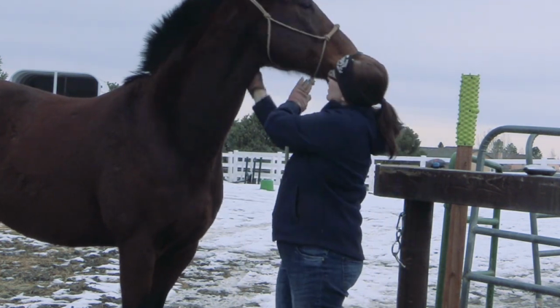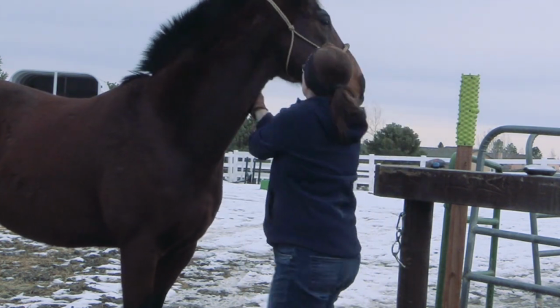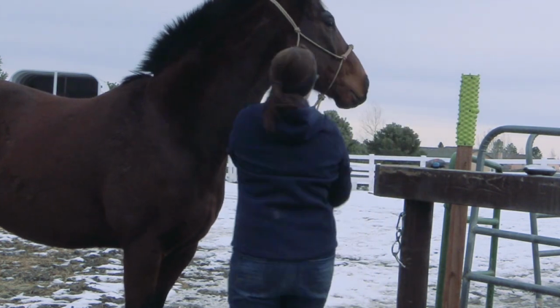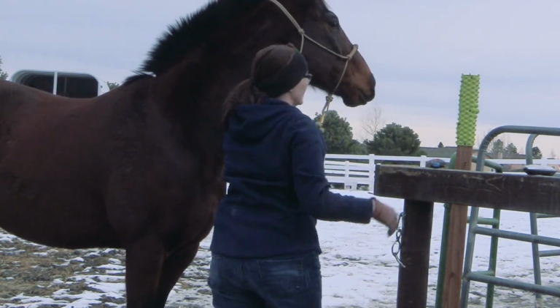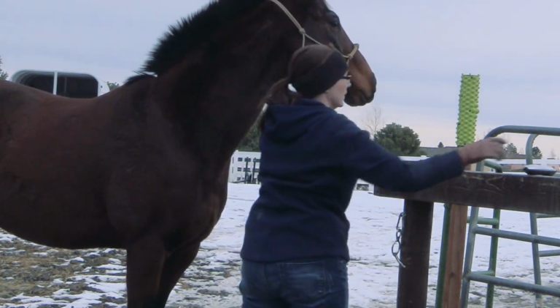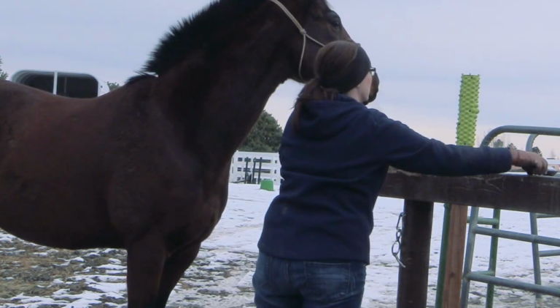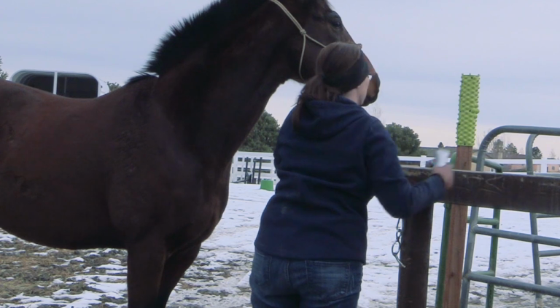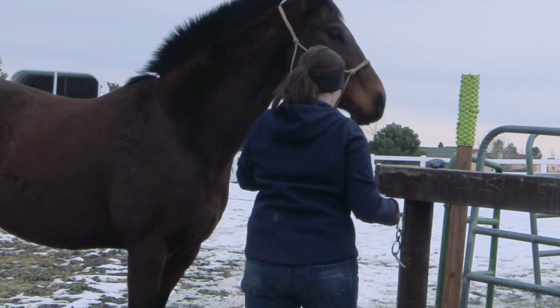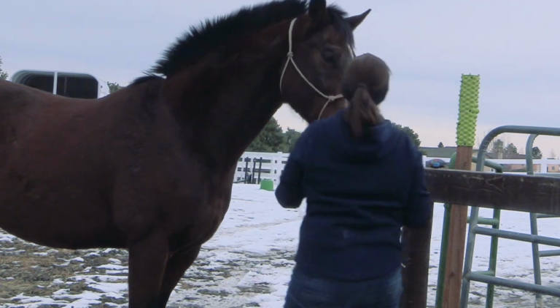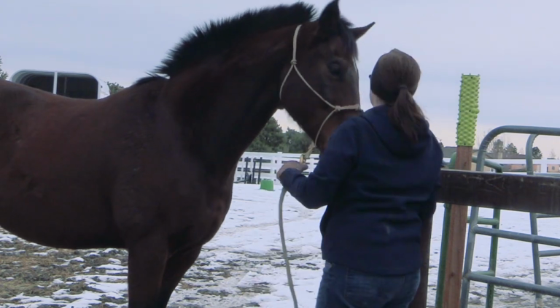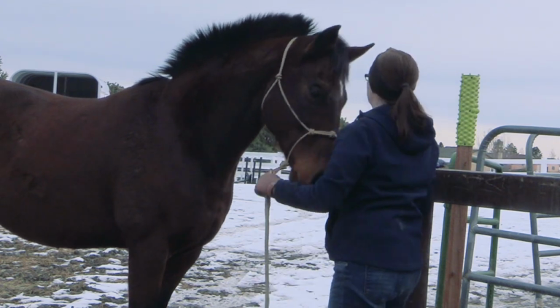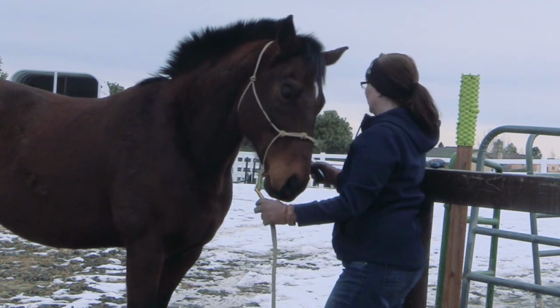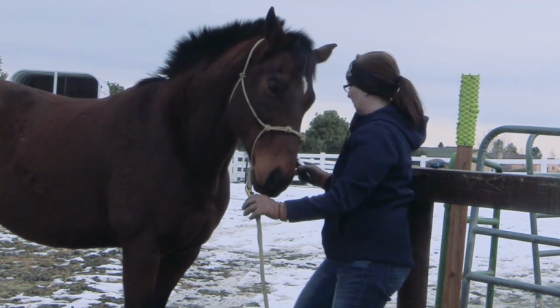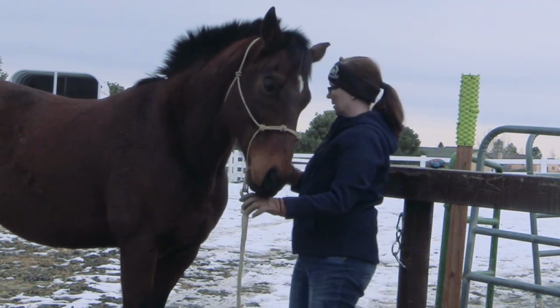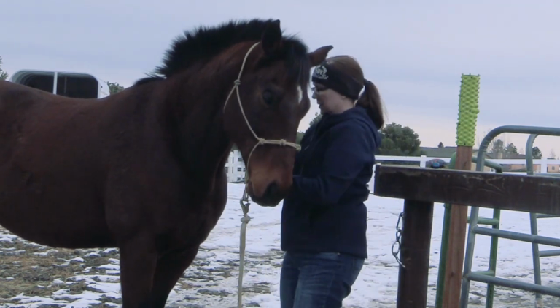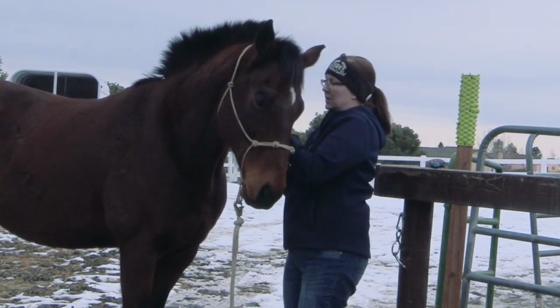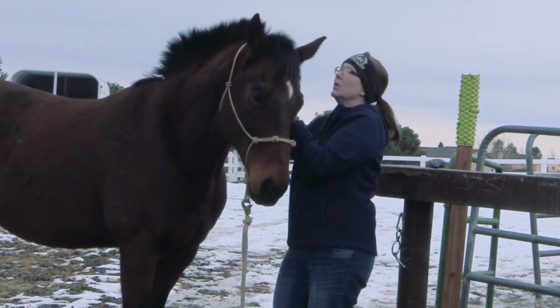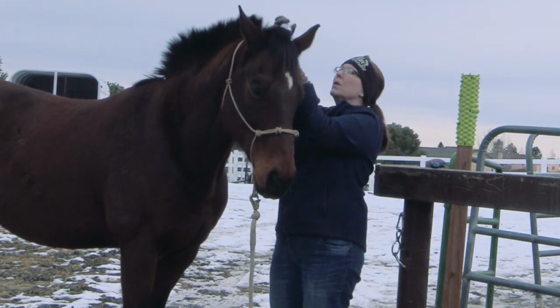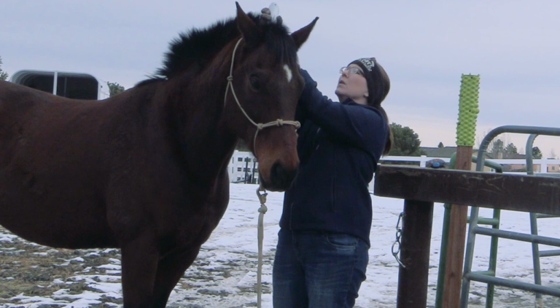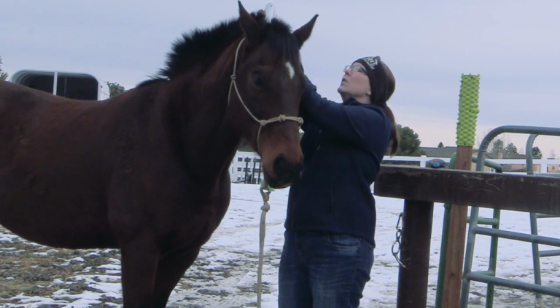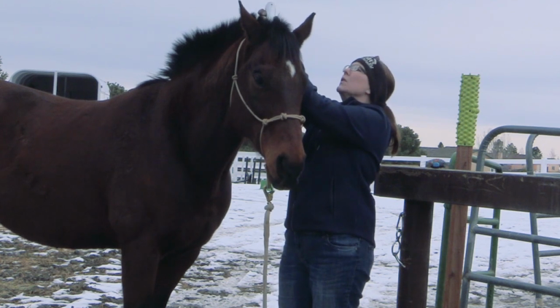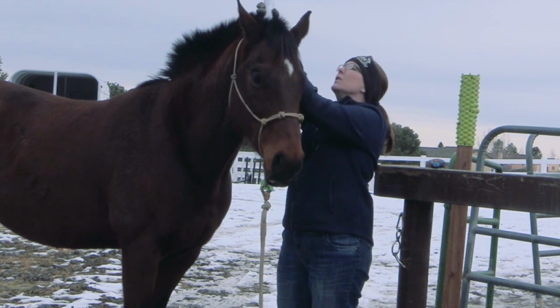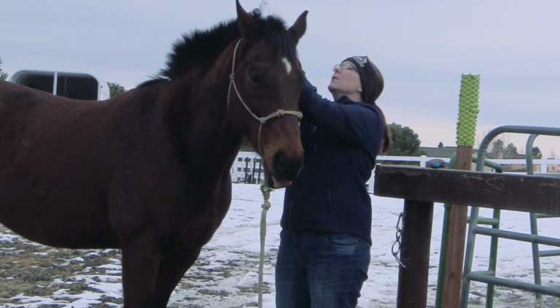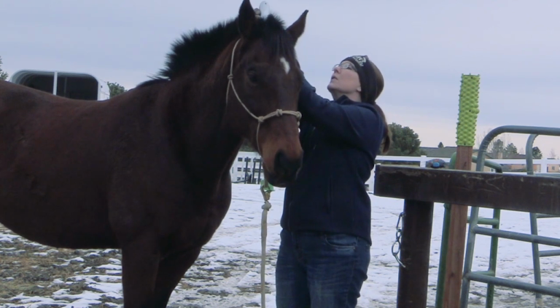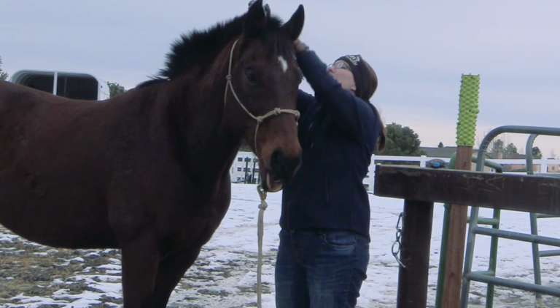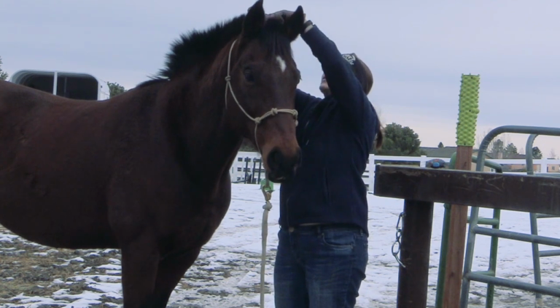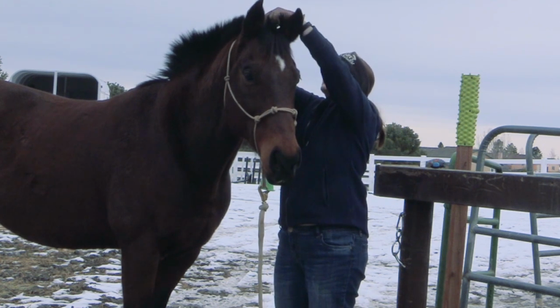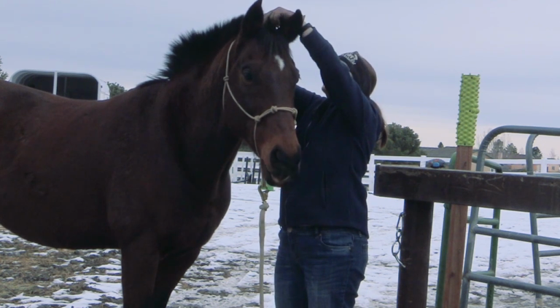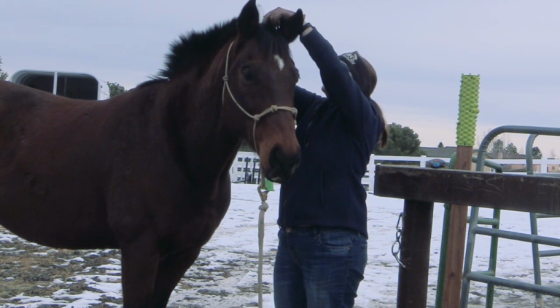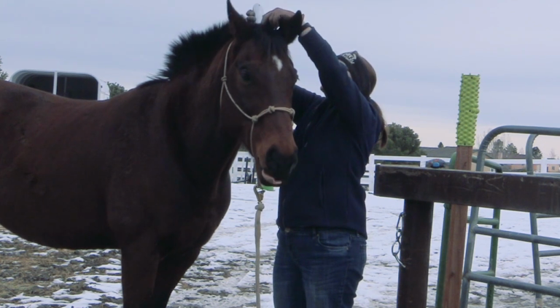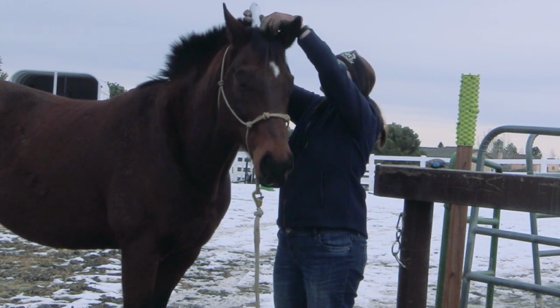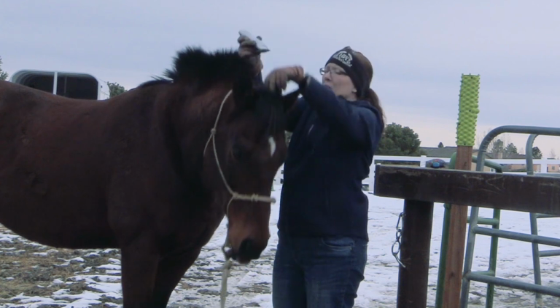I did this on both sides and also on the front to make sure I didn't miss any little hairs. I think it's good to go at it from all angles — number one, you're getting your horse used to it, and number two, you're going to find some little hairs that are still hanging on.